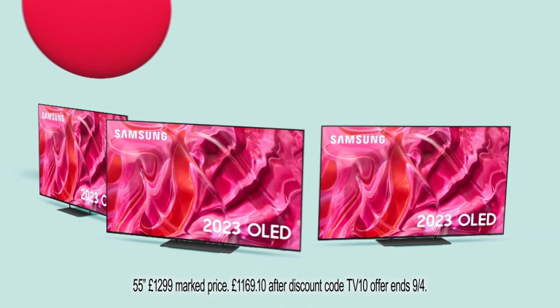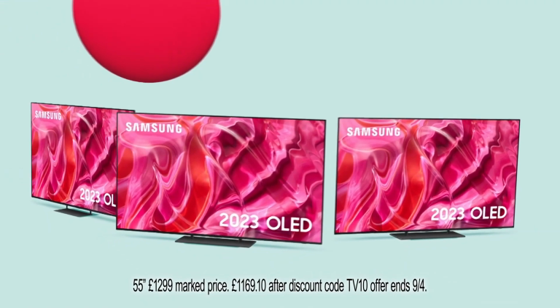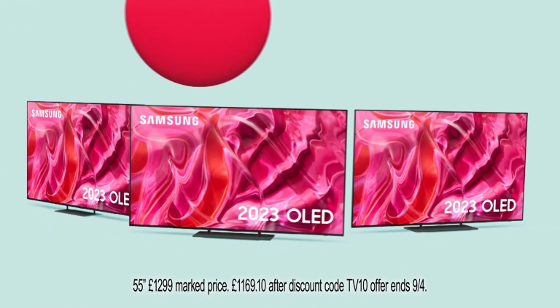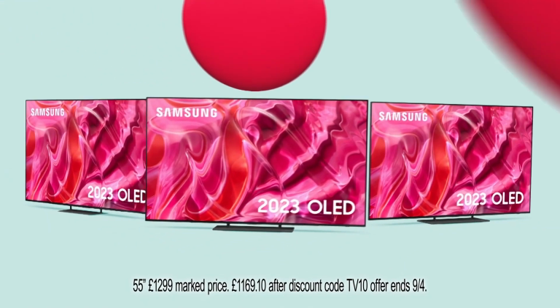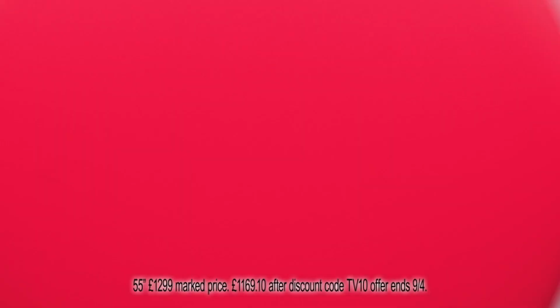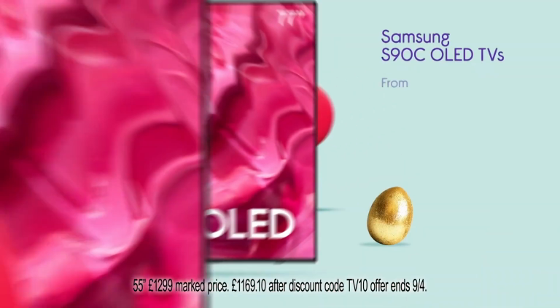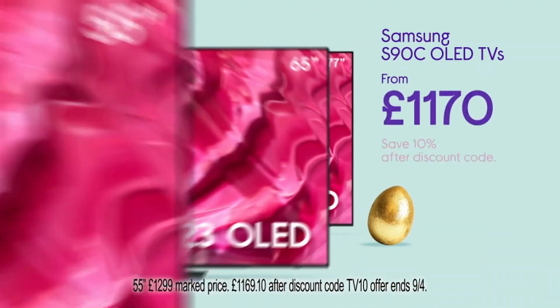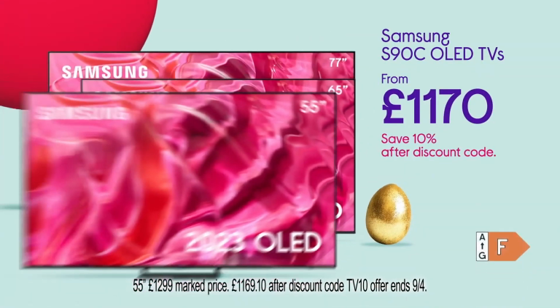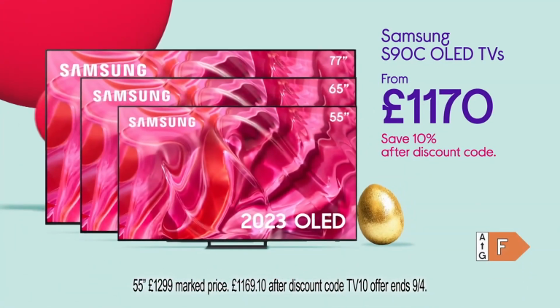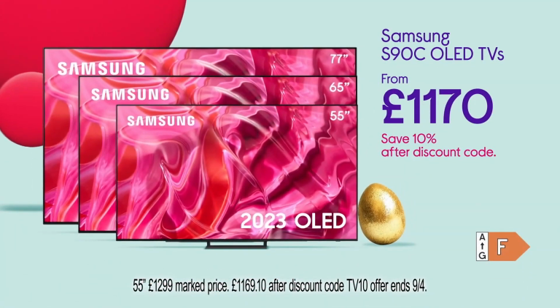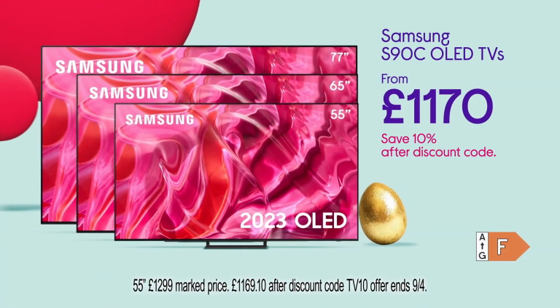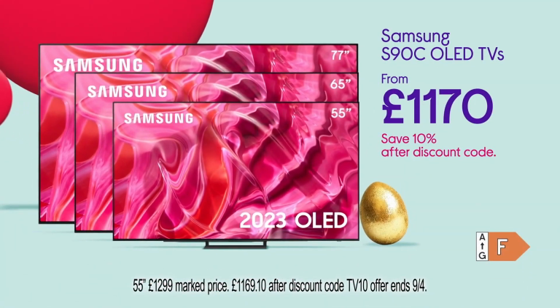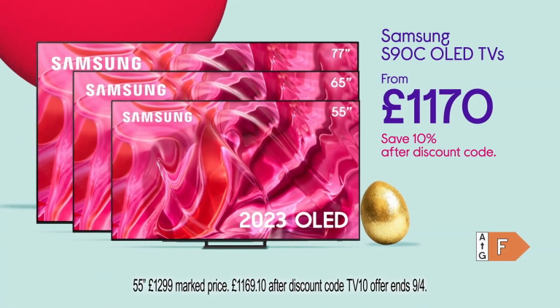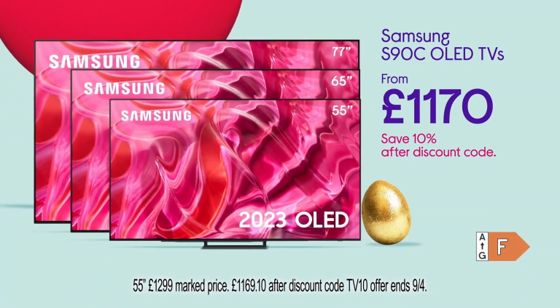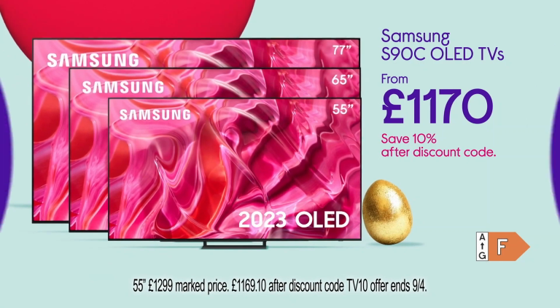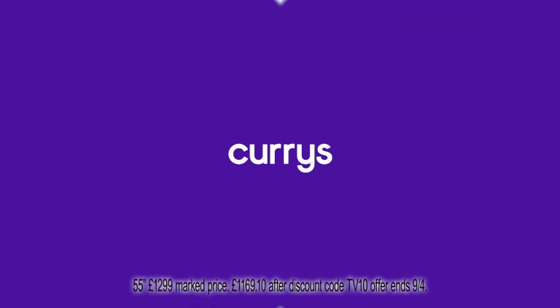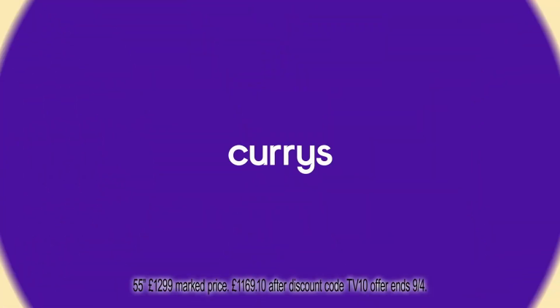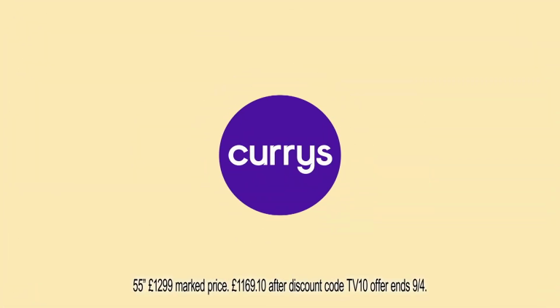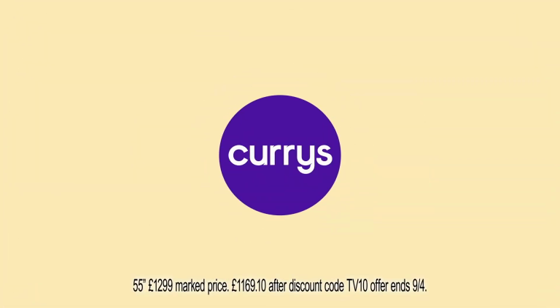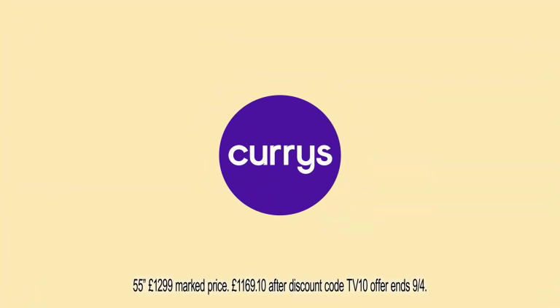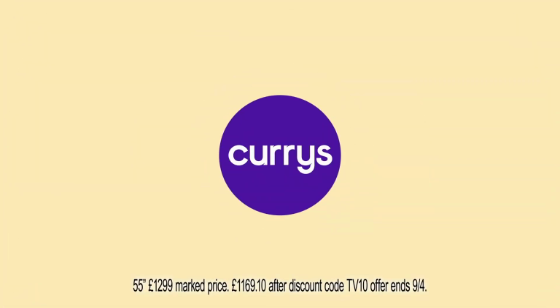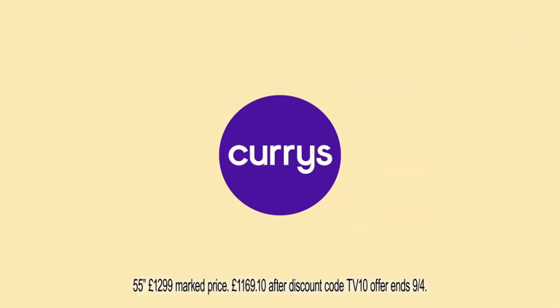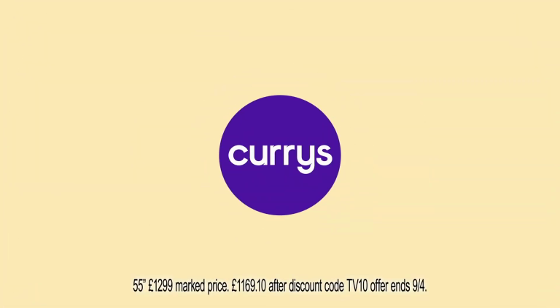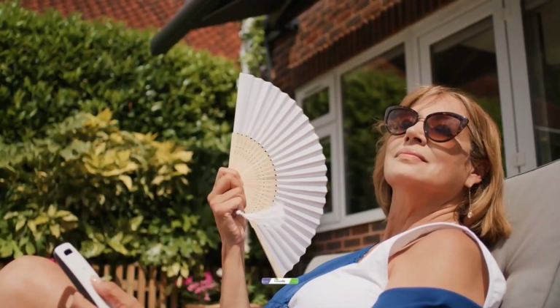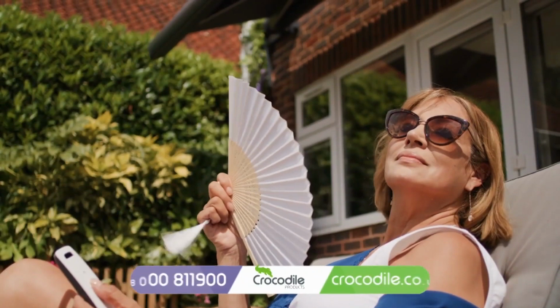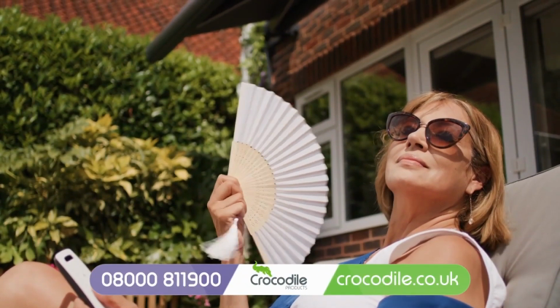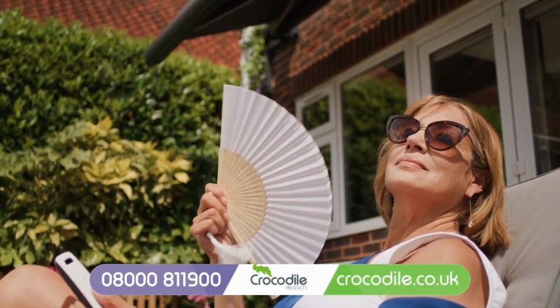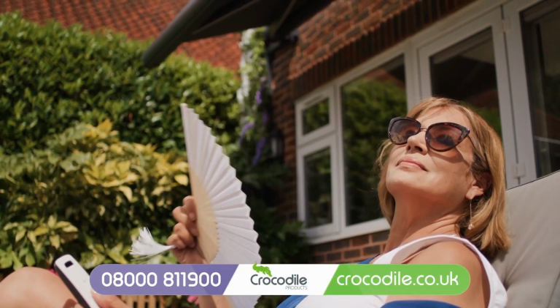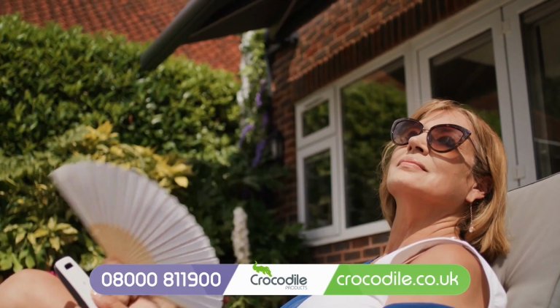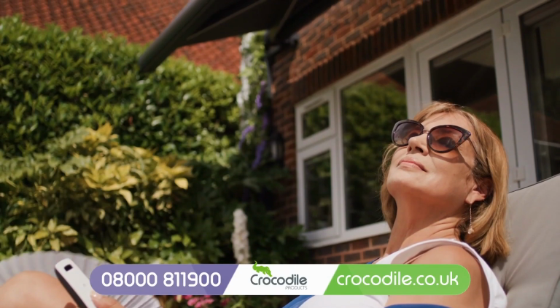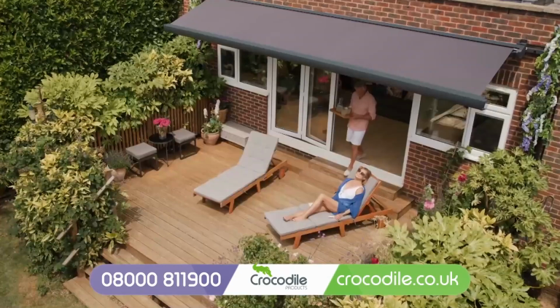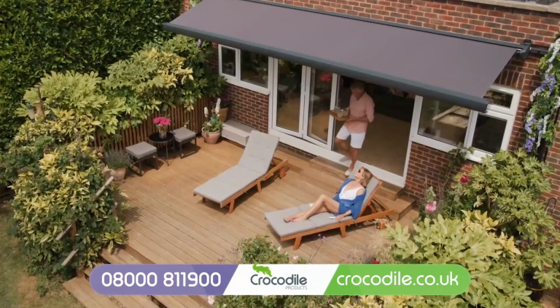And save 10% on the Samsung S90C OLED TVs — picture-perfect blacks and naturally bright colours — from £1,170 at Curry's.